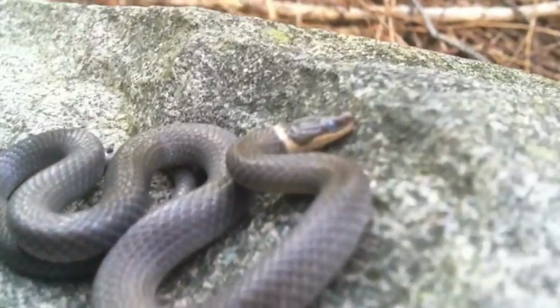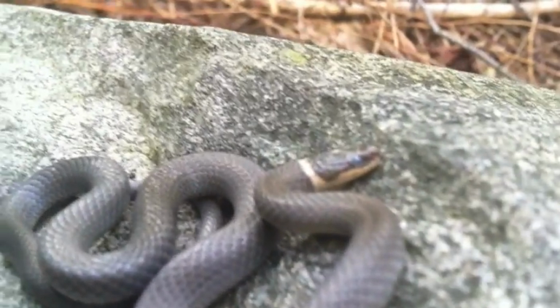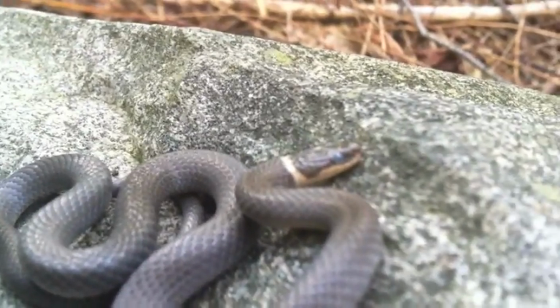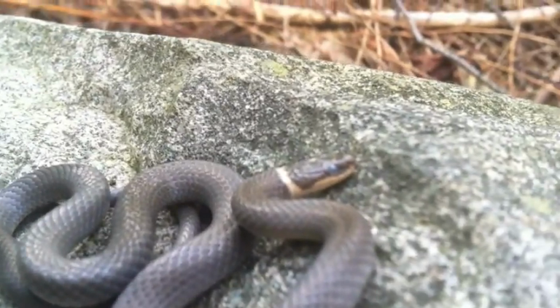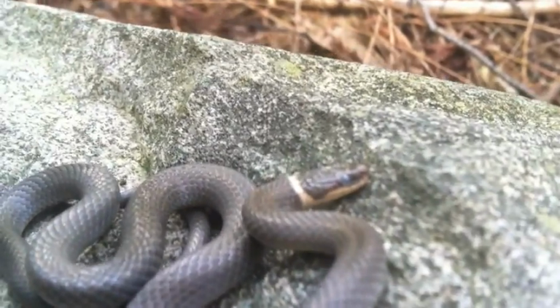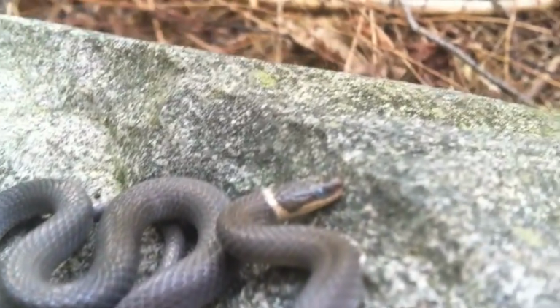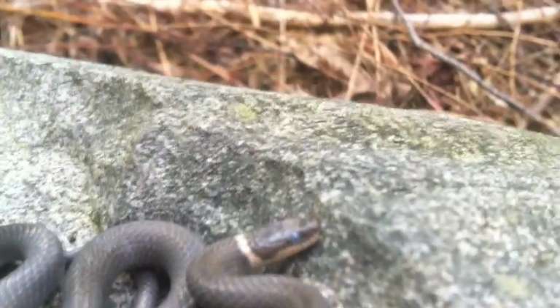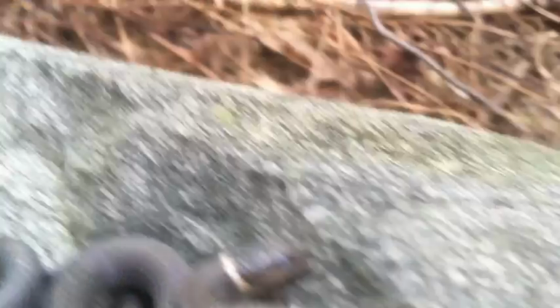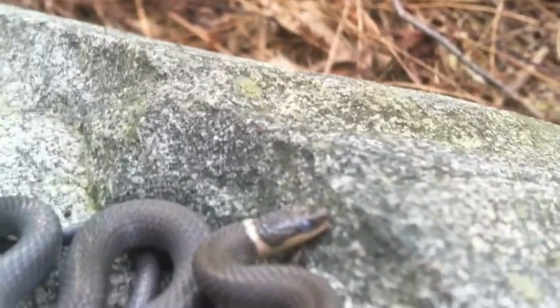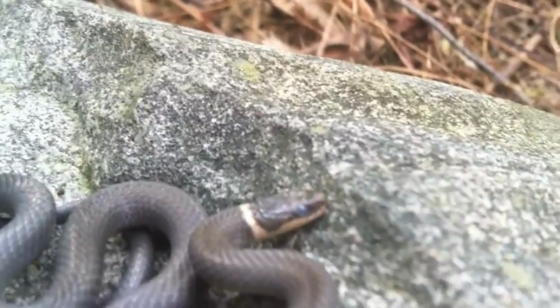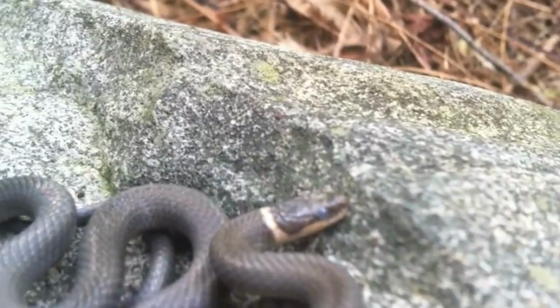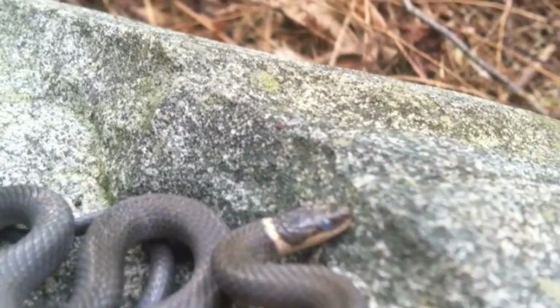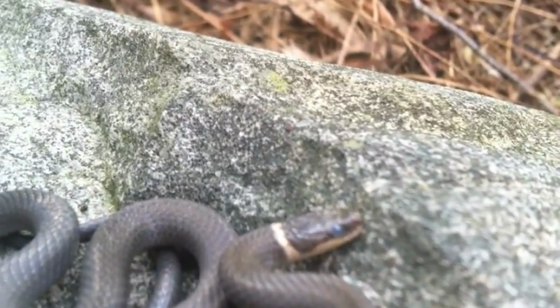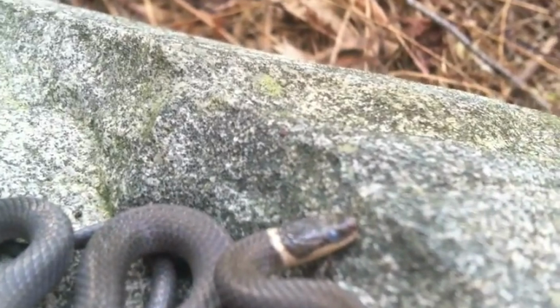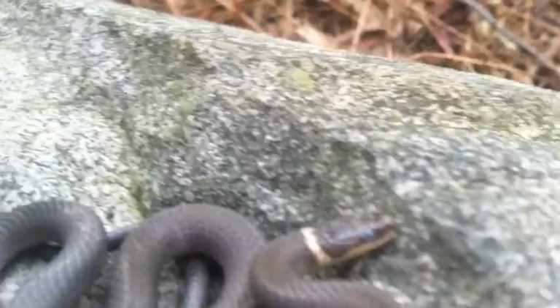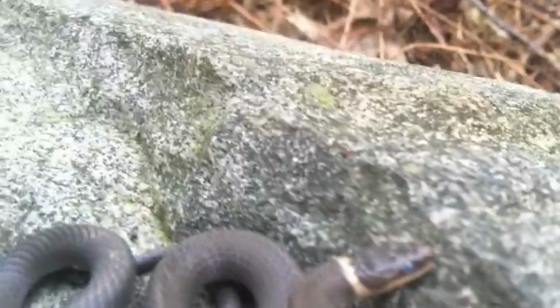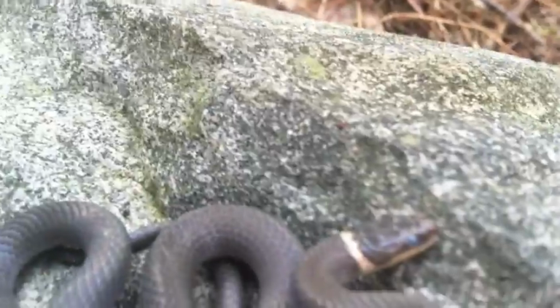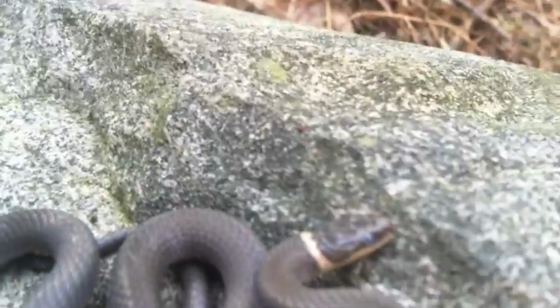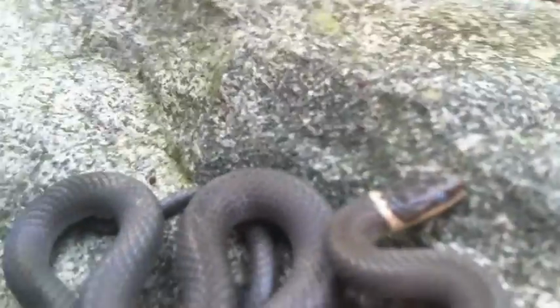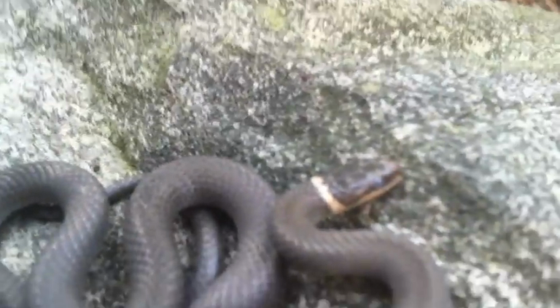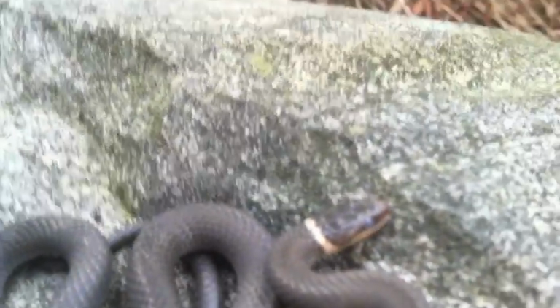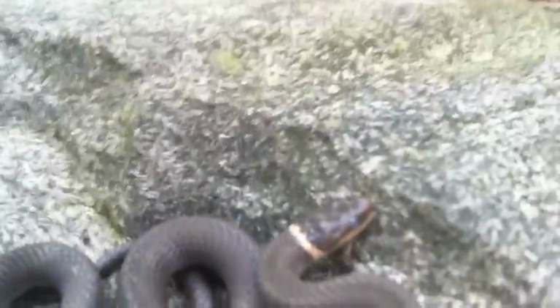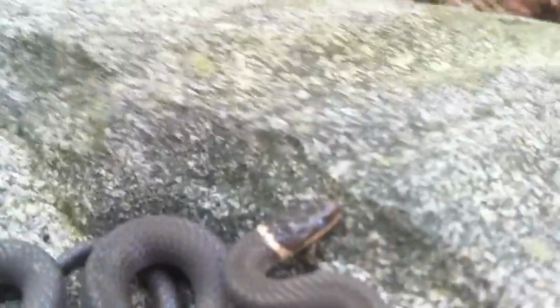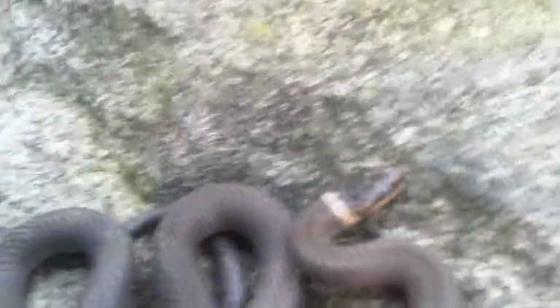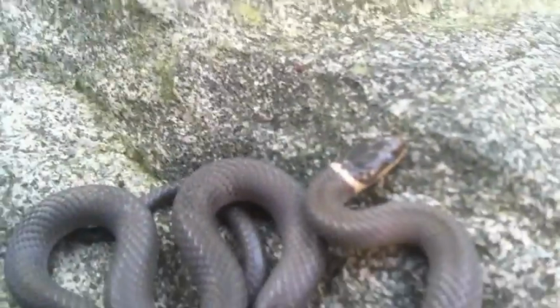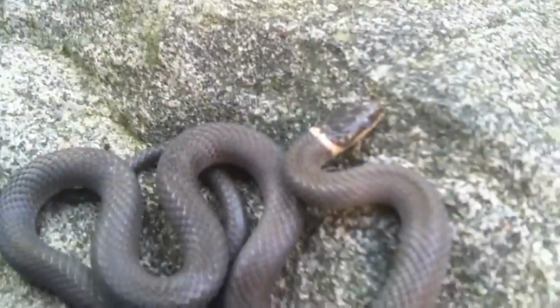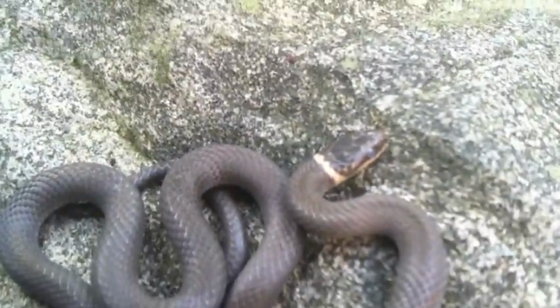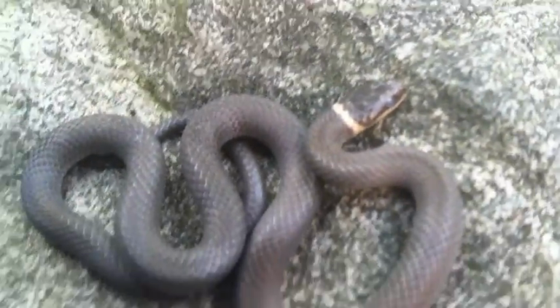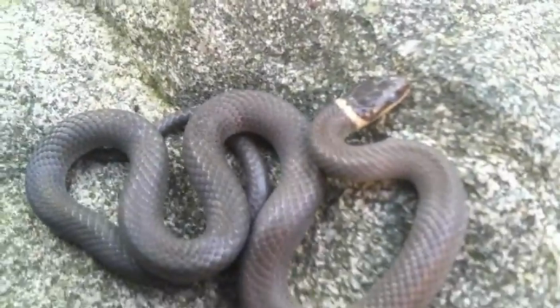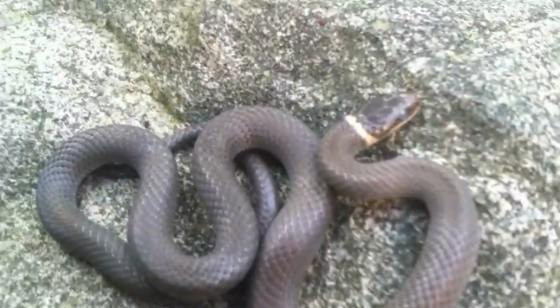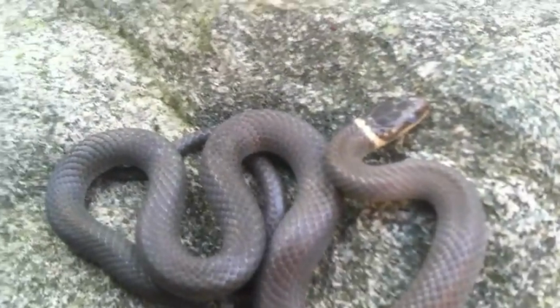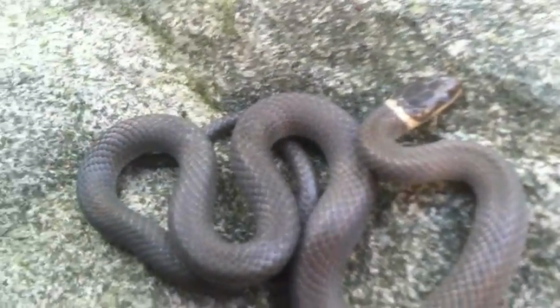You can see that bluish eye because he's about to shed, and the full ring around his neck.